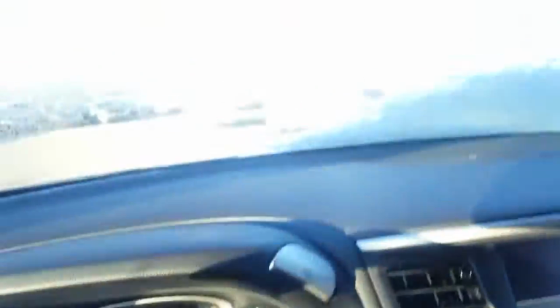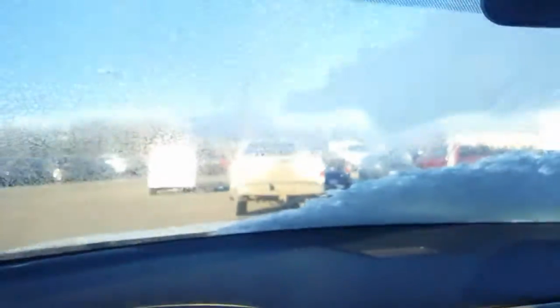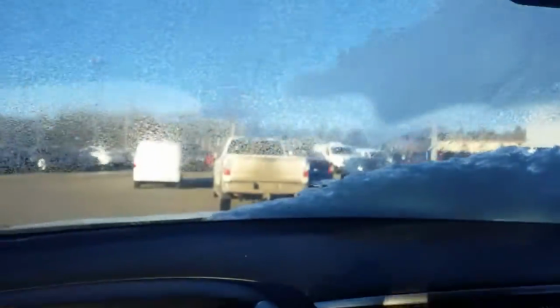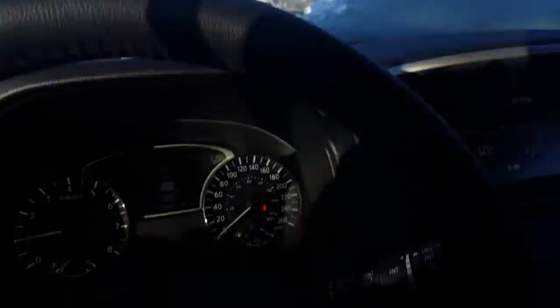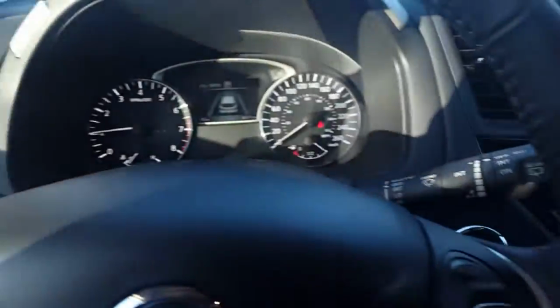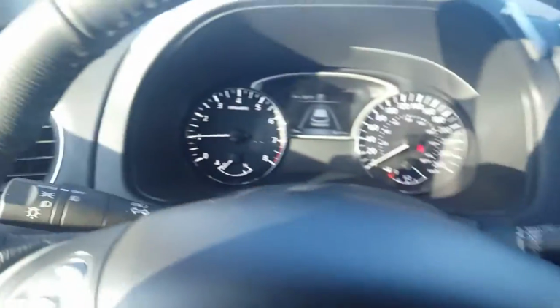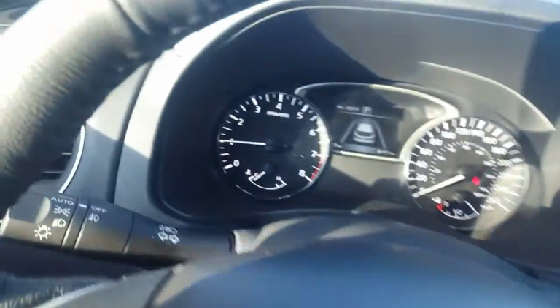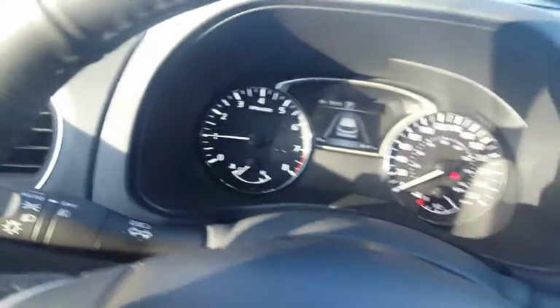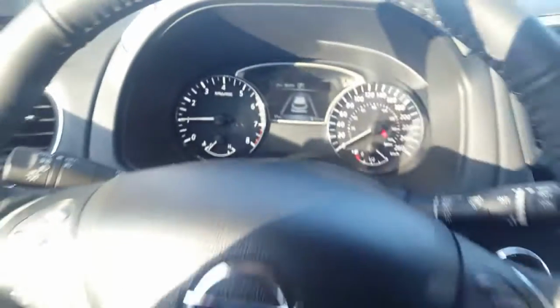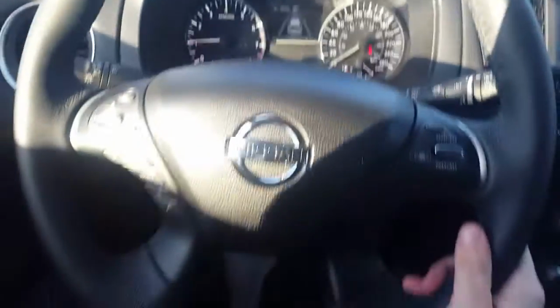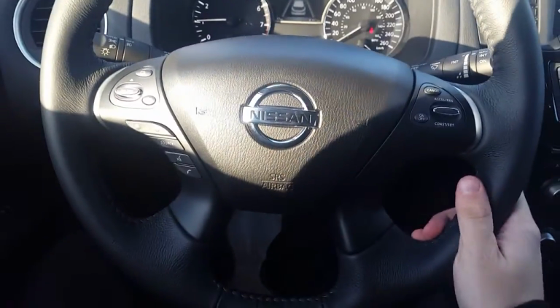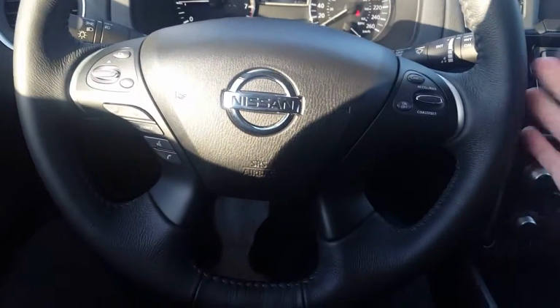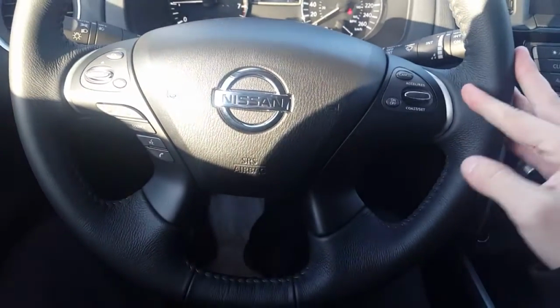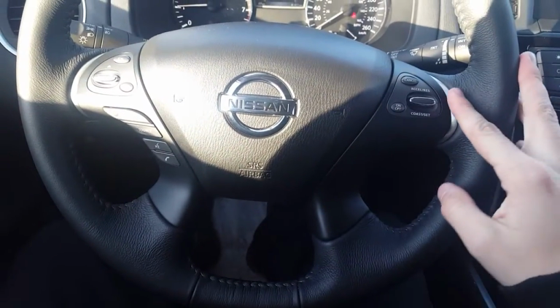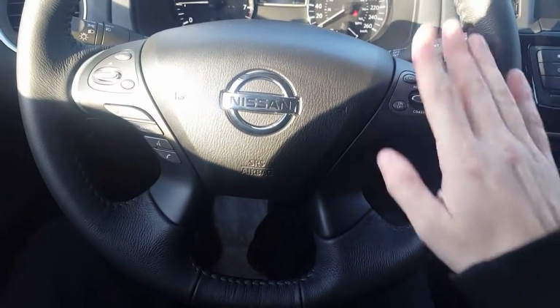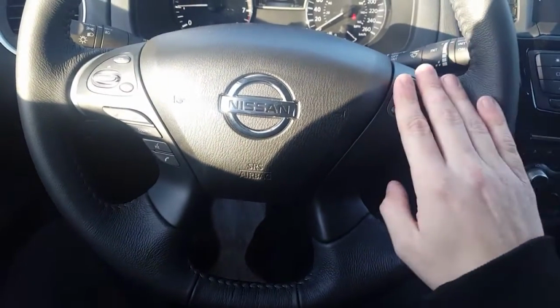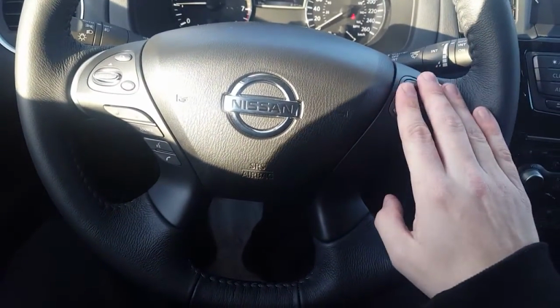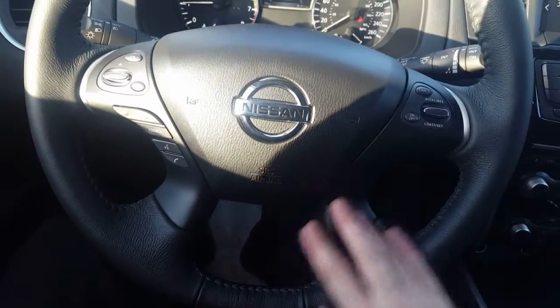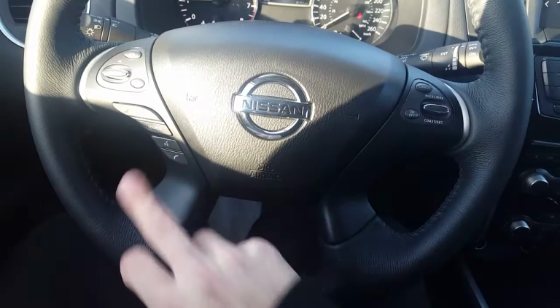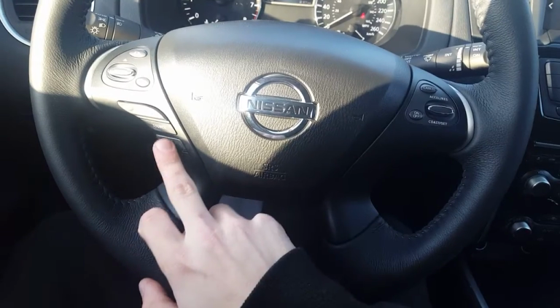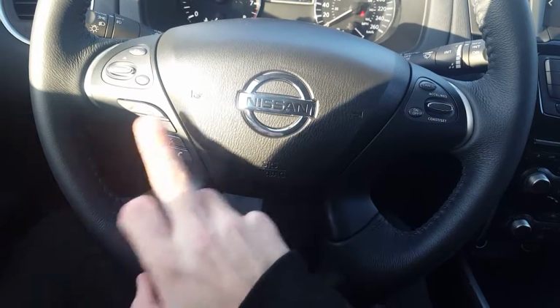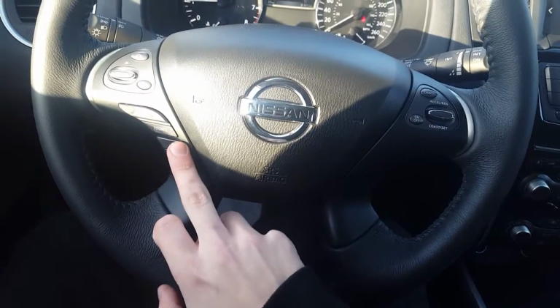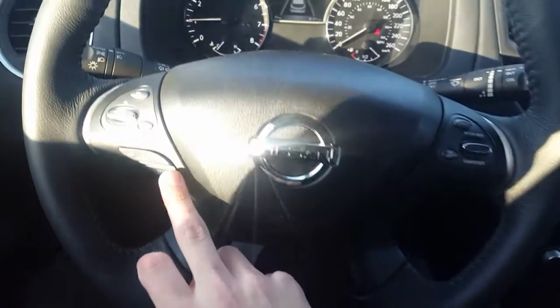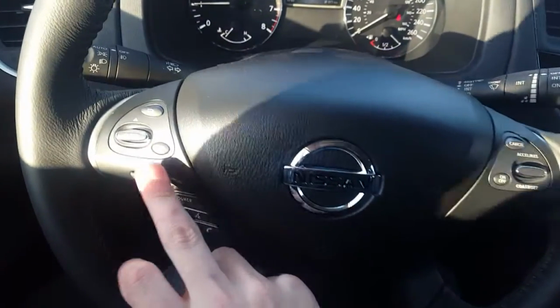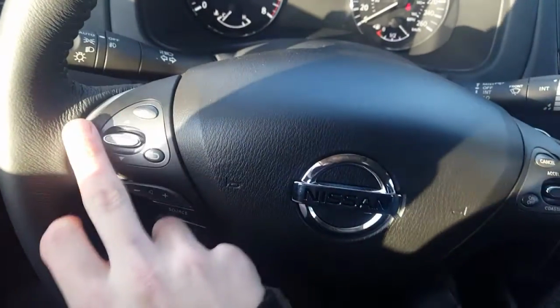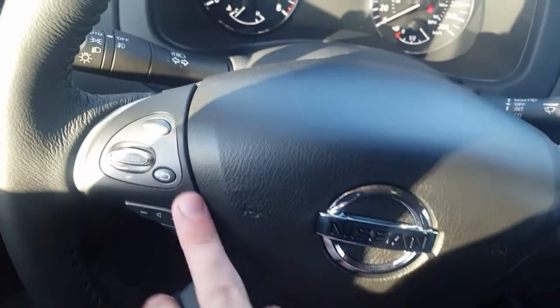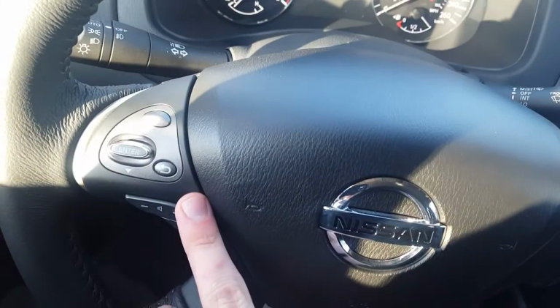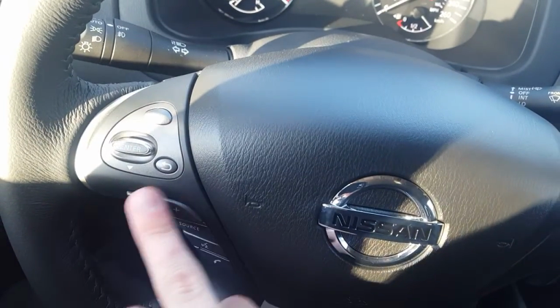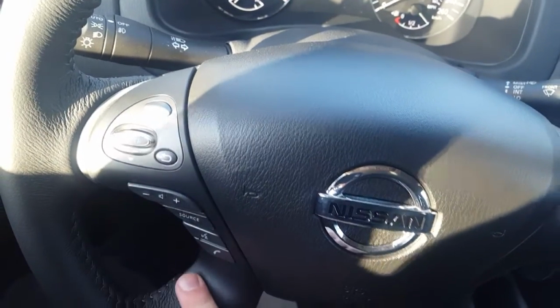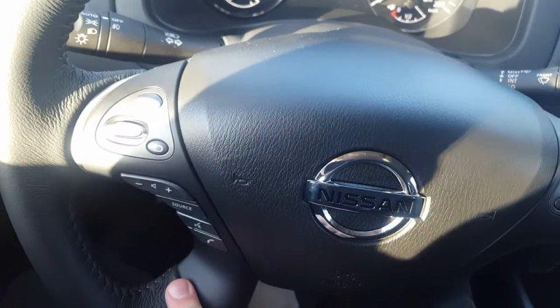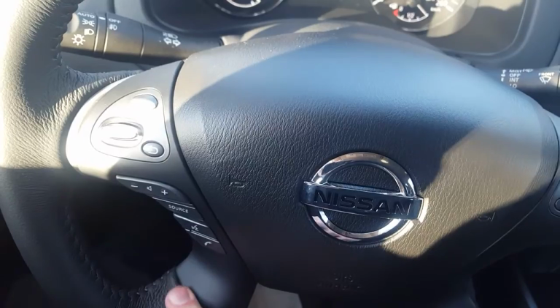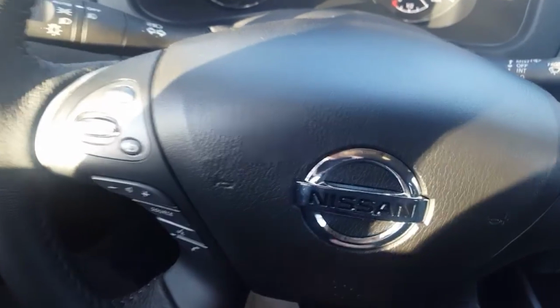I was trying to defrost the windshield here but we're having a cold one today. On the steering wheel we do have convenience controls: on the right side we have all our cruise control options, left side voice commands and Bluetooth options. Up here you can control all your stereo settings if you want — change the volume, change the source.